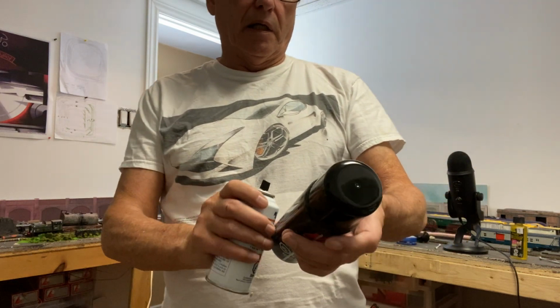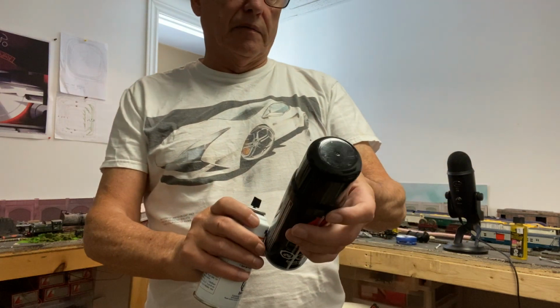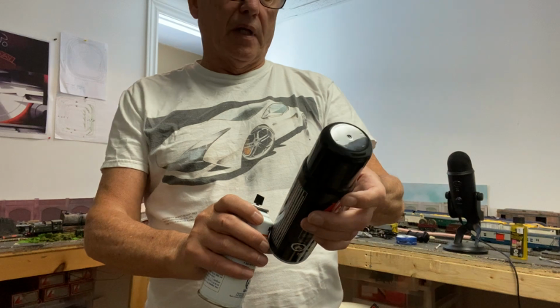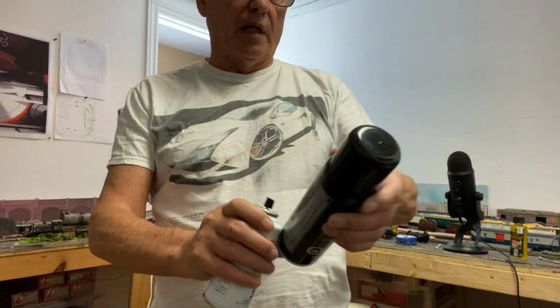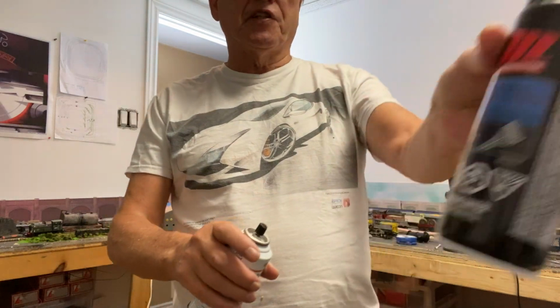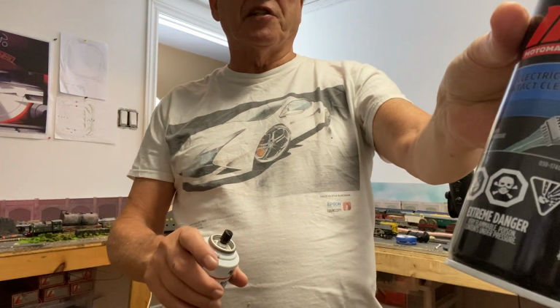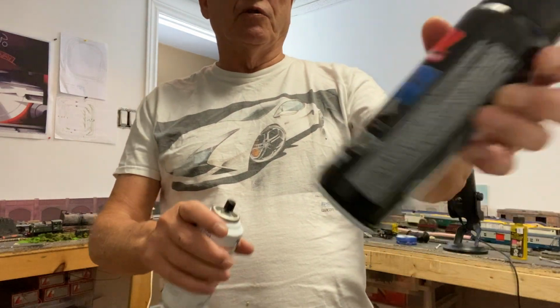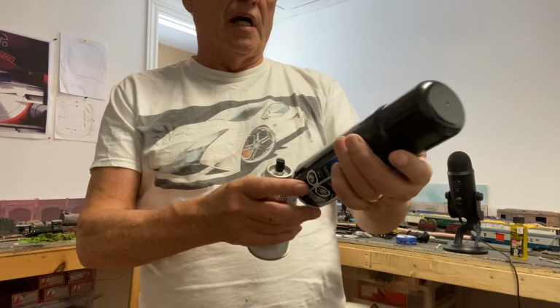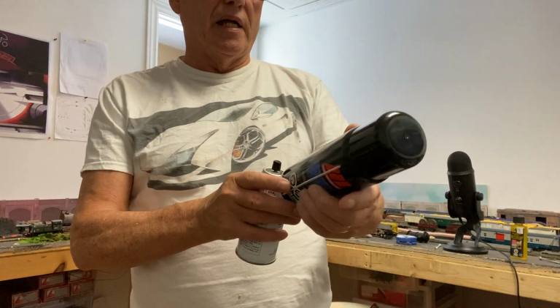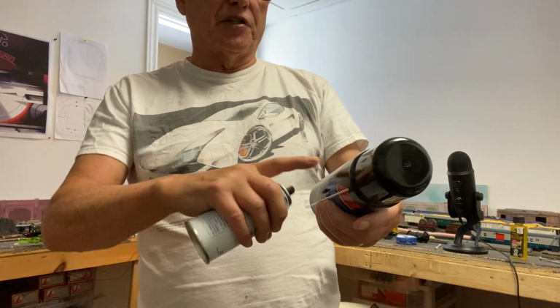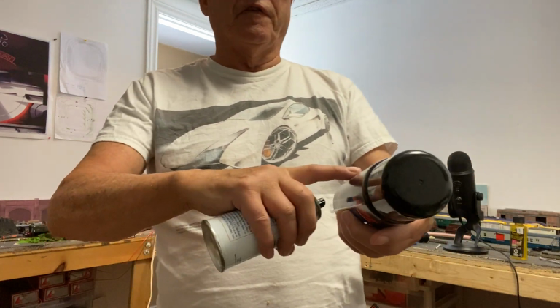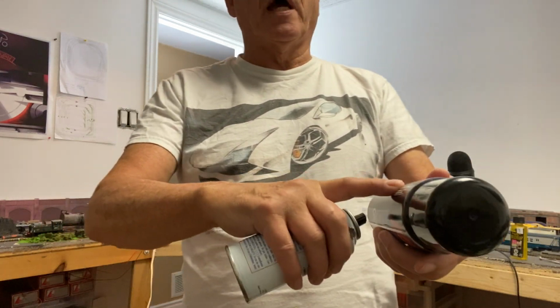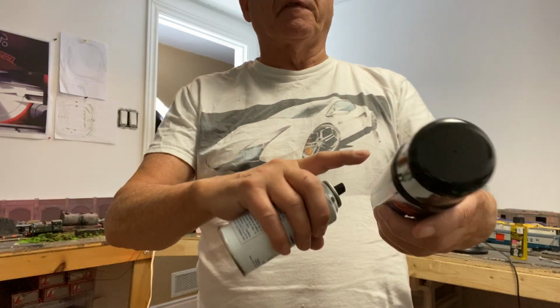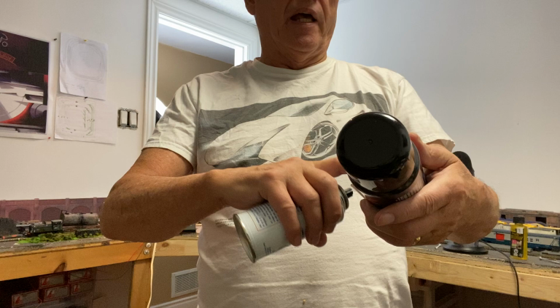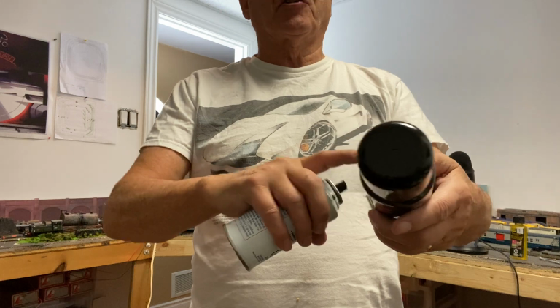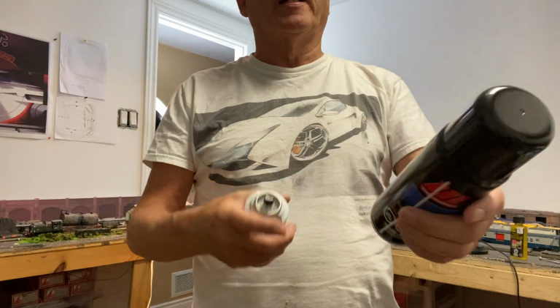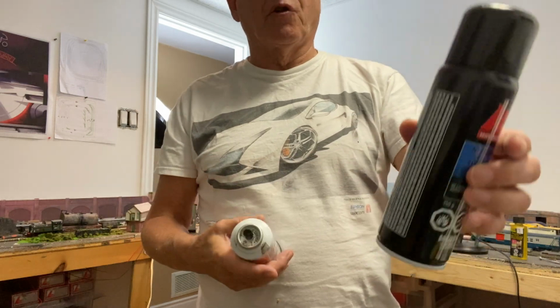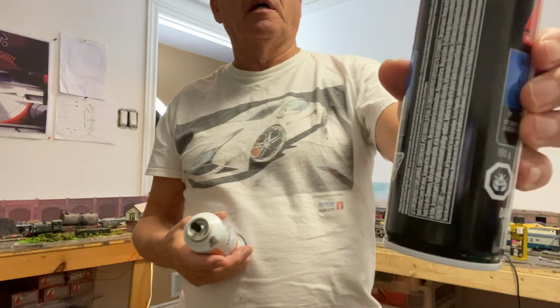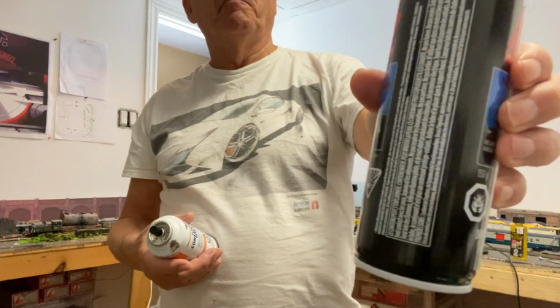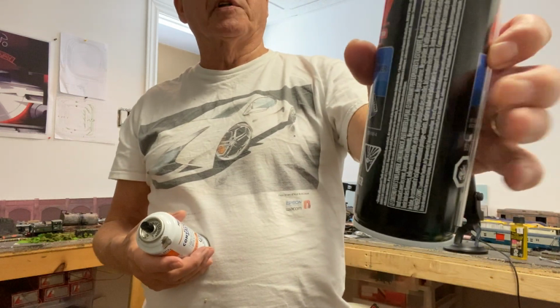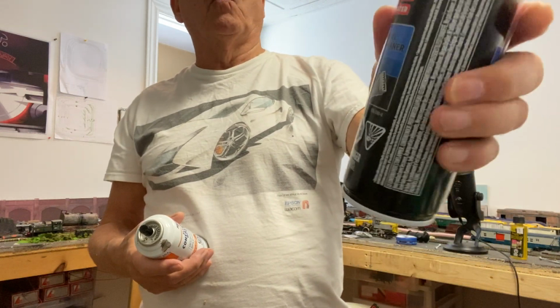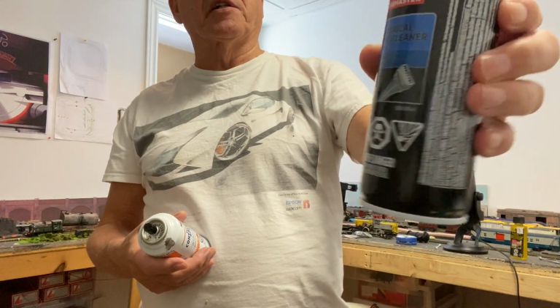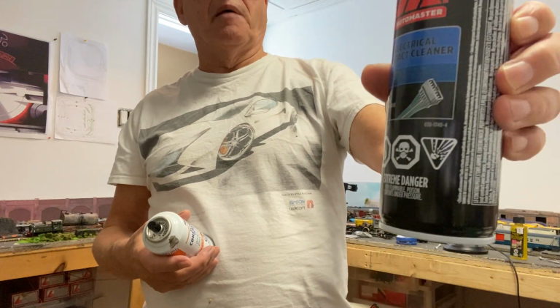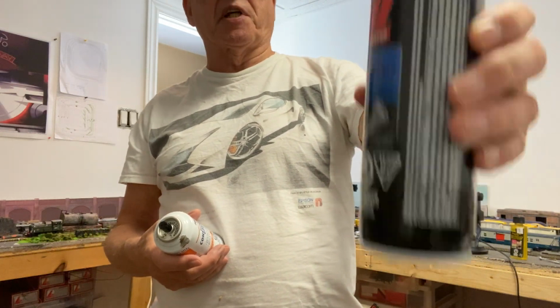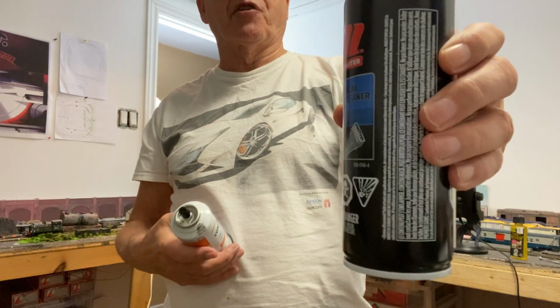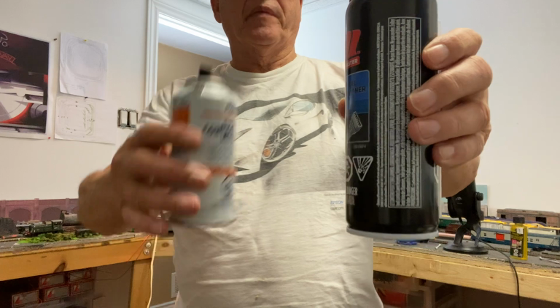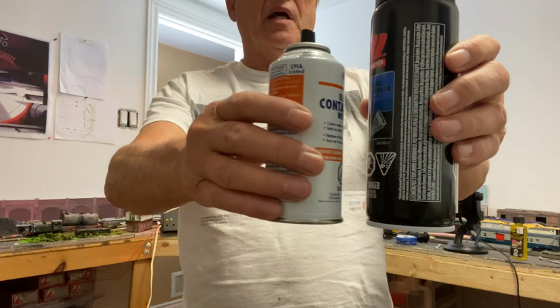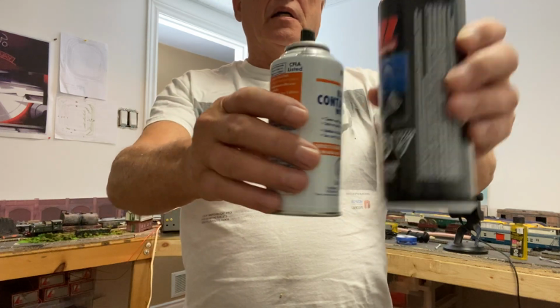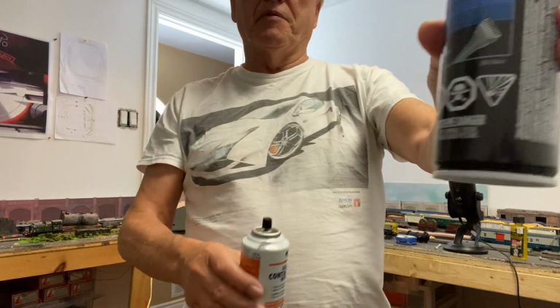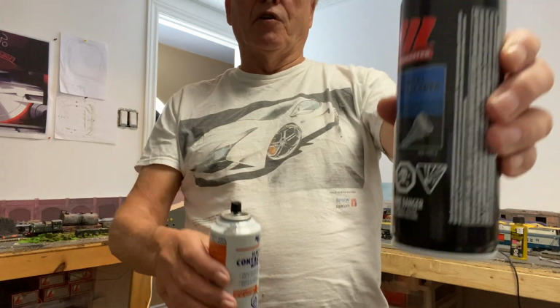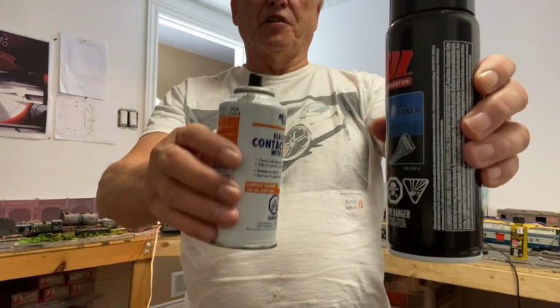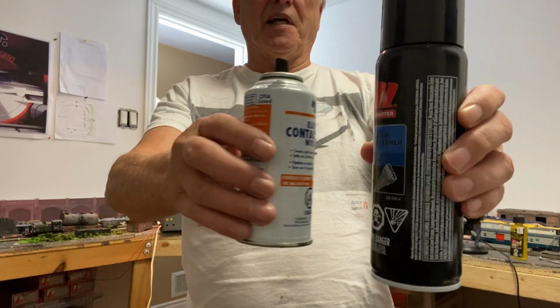It leaves no residue and it's good for all kinds of electrical, electronic boards, wires, cables, etc. That was $9.29.